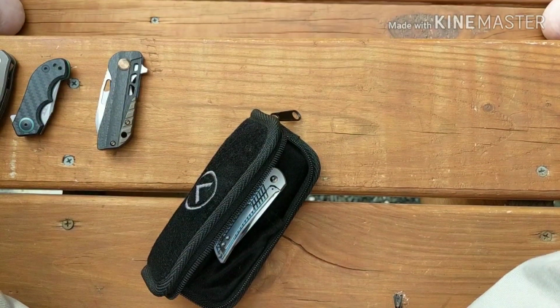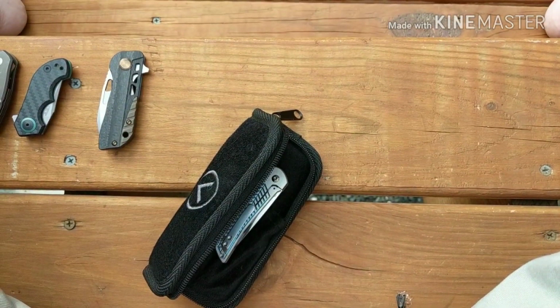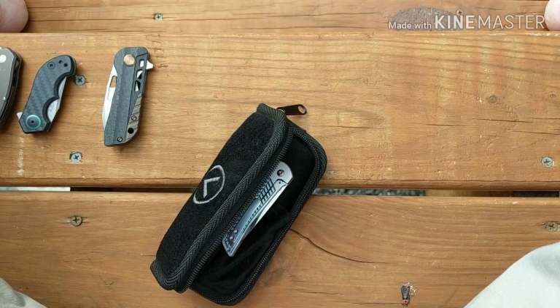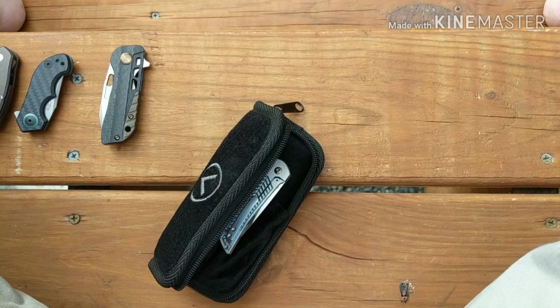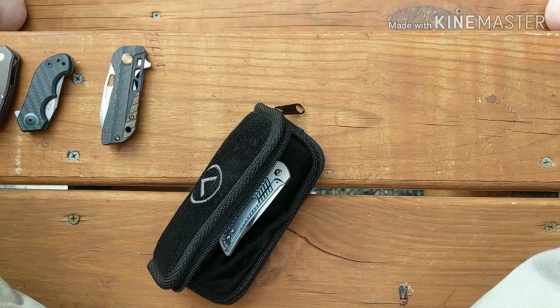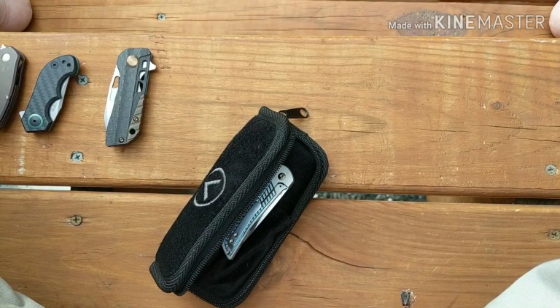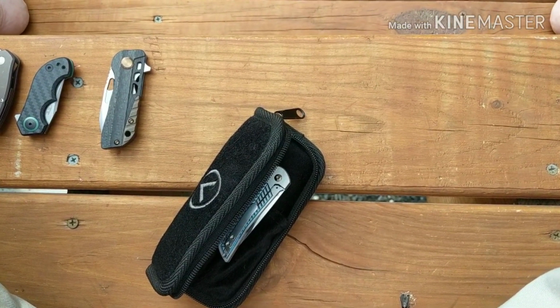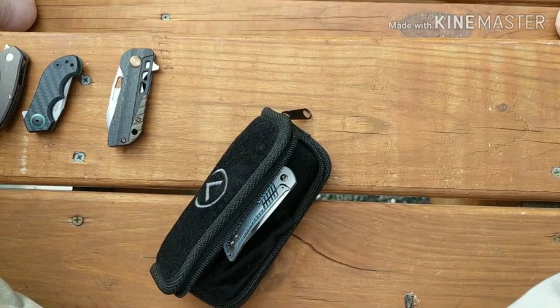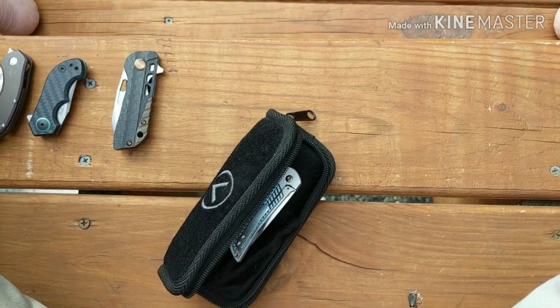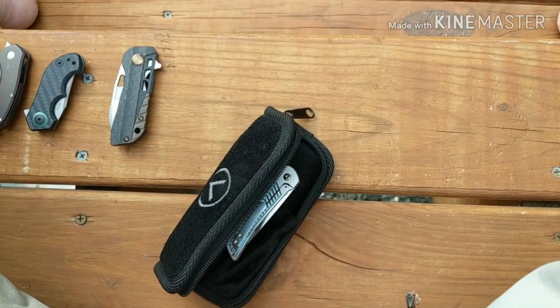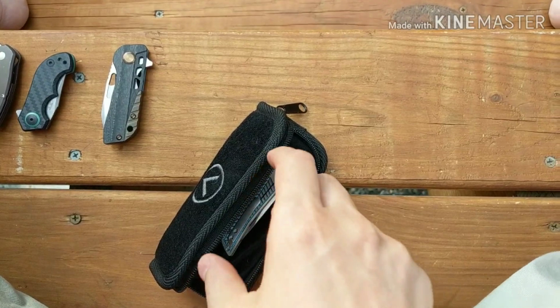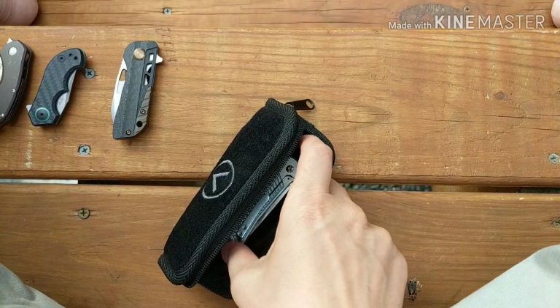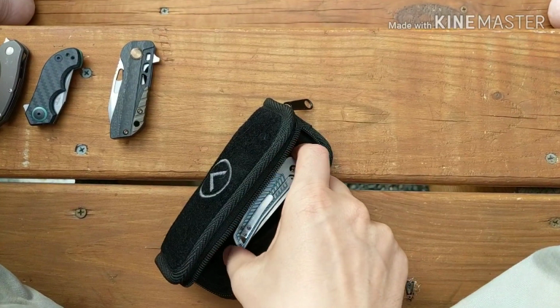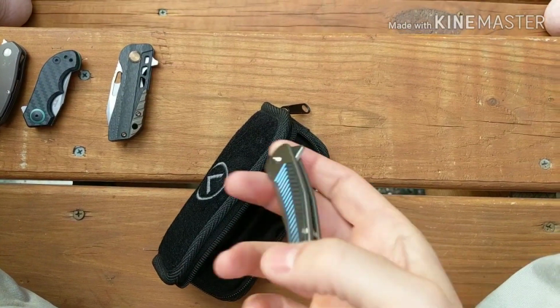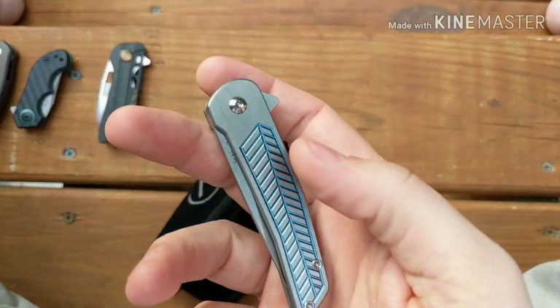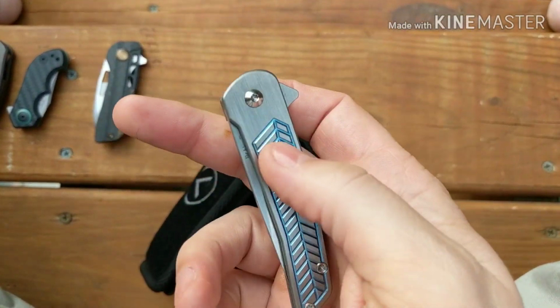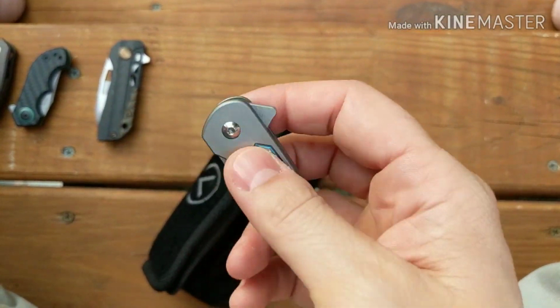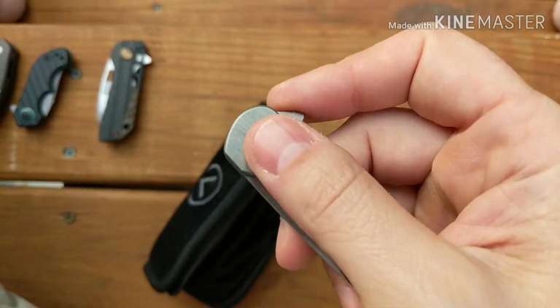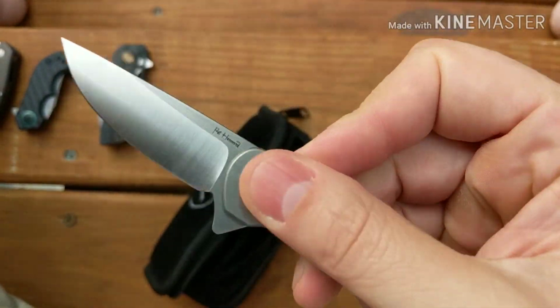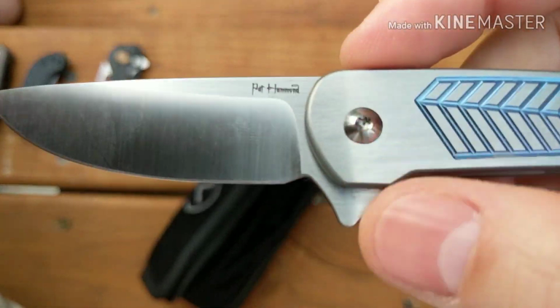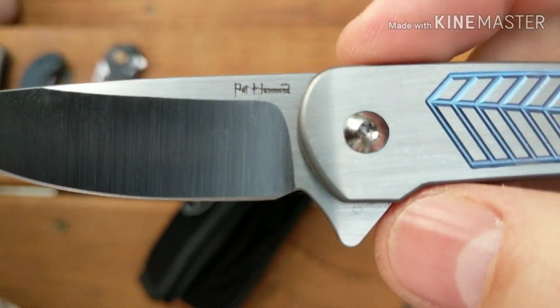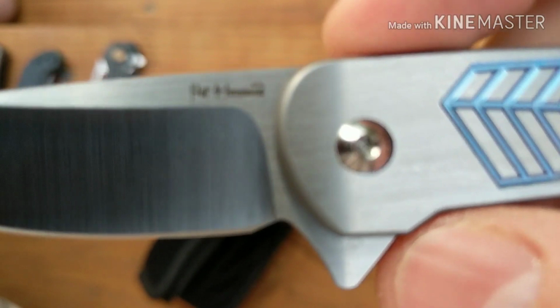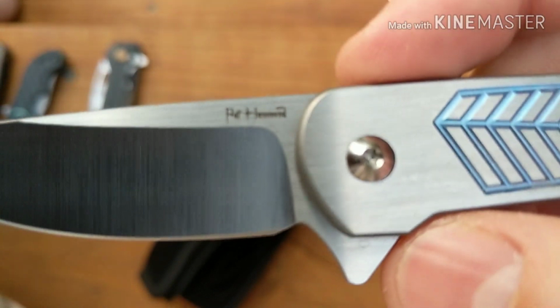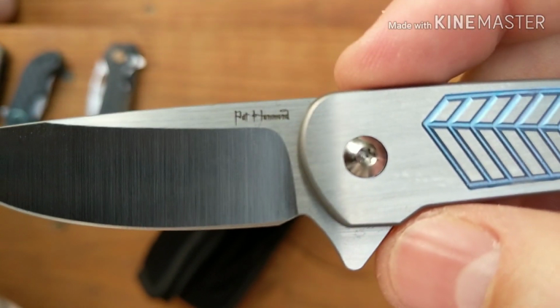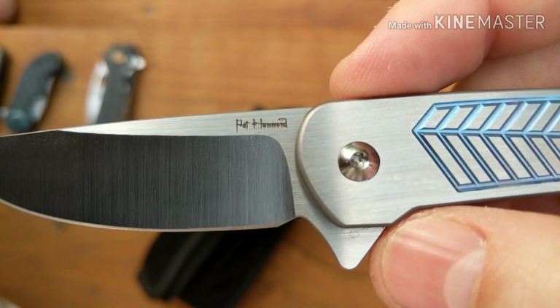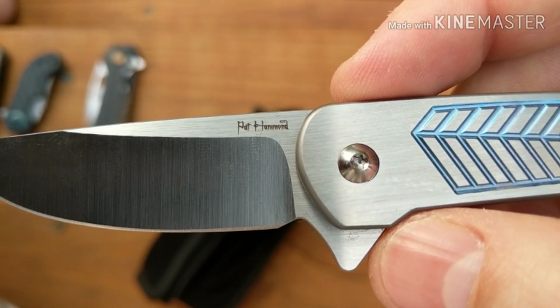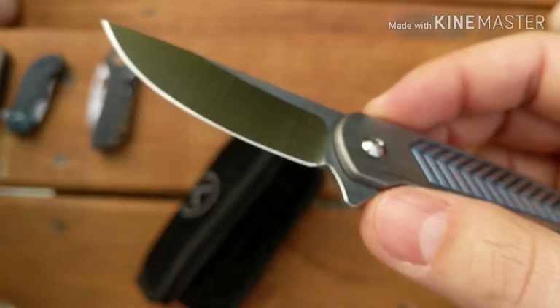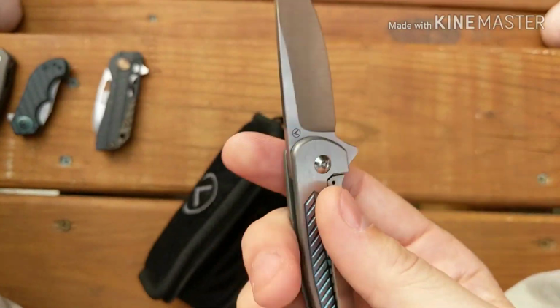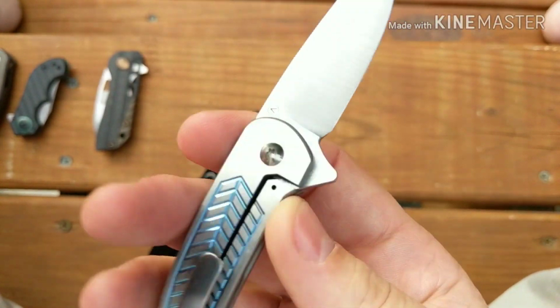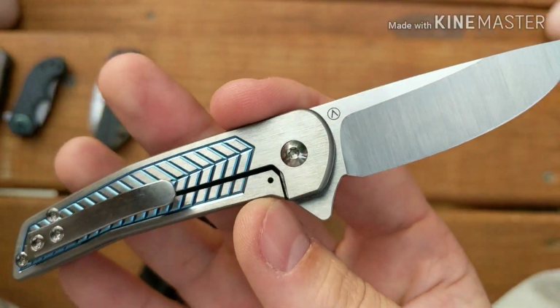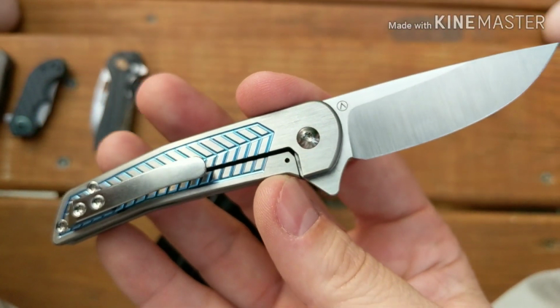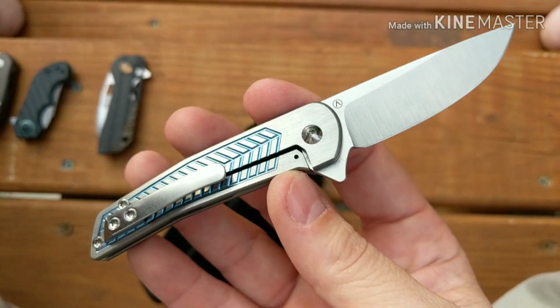What's up guys? I have another knife review for you today. This is the Alliance Design Knives, designer Pat Hammond, and it is the Scout.